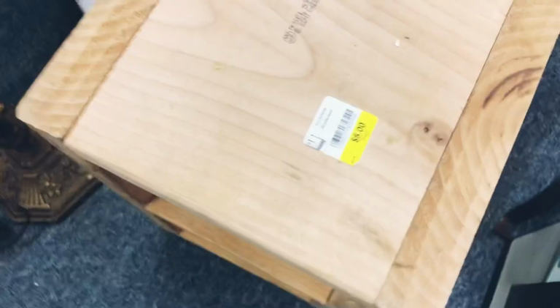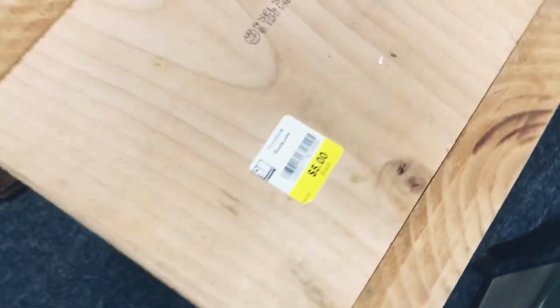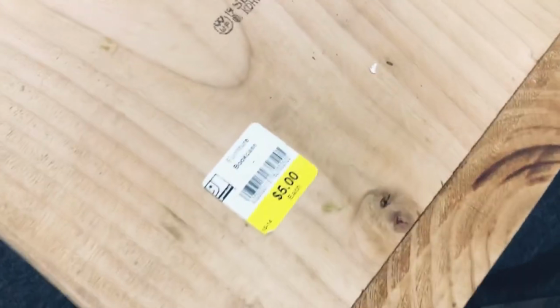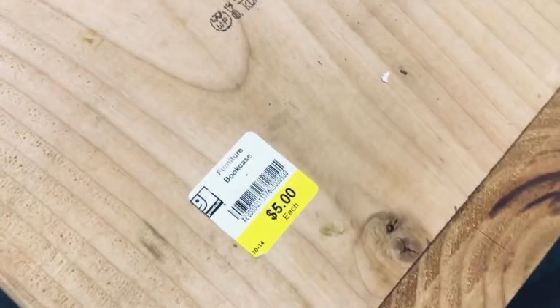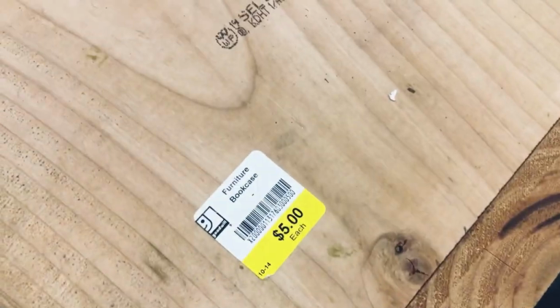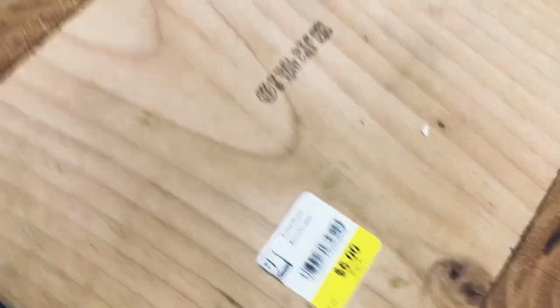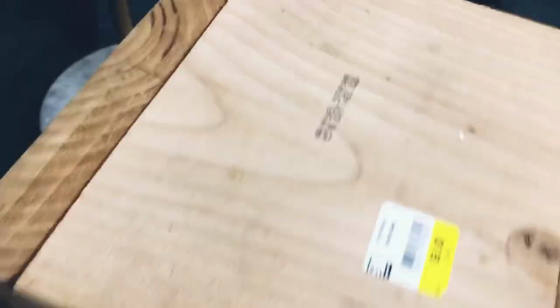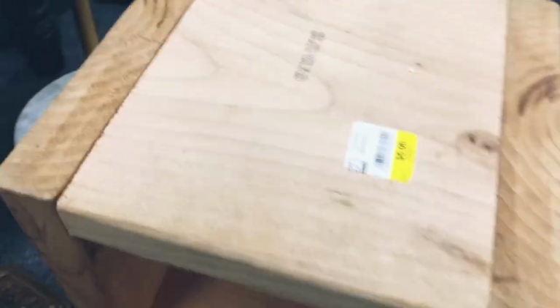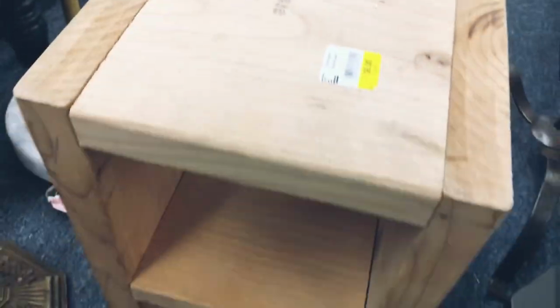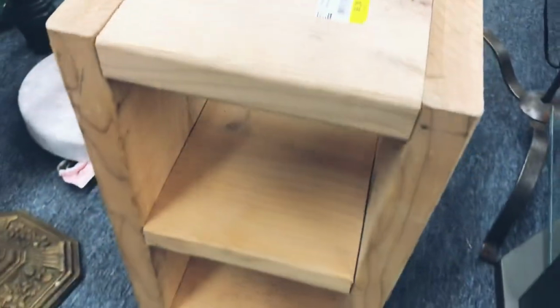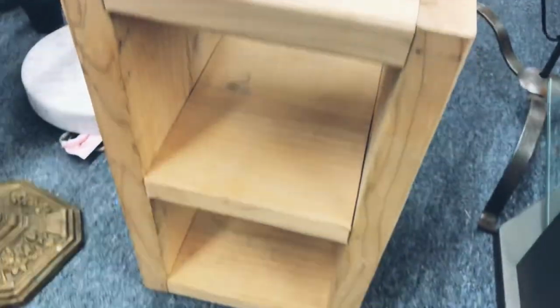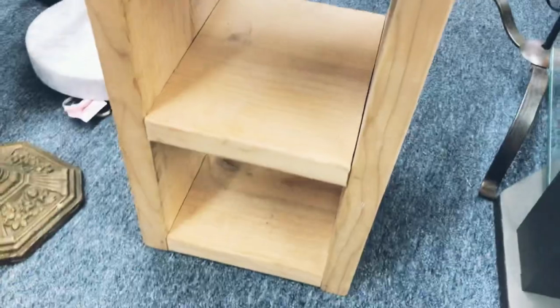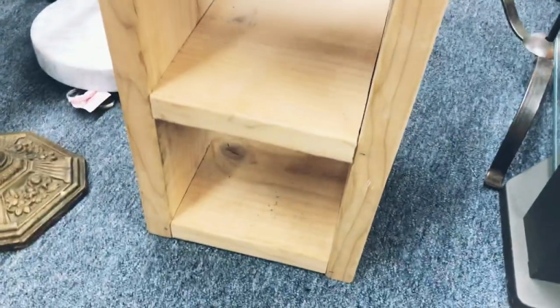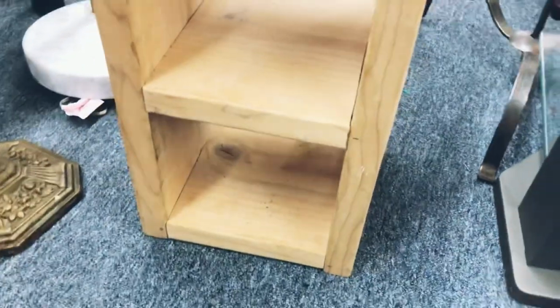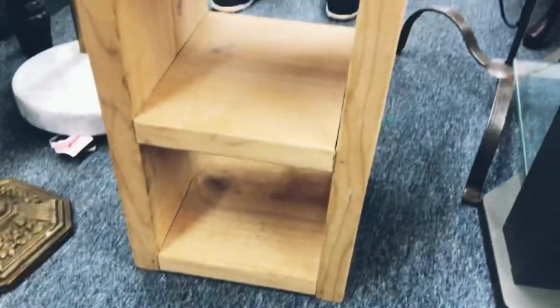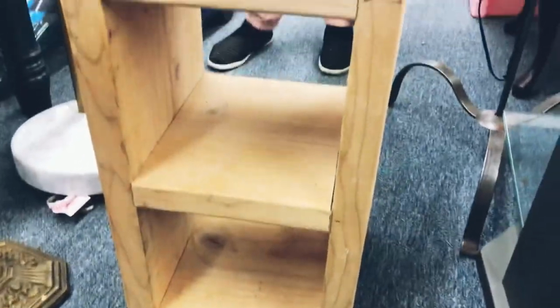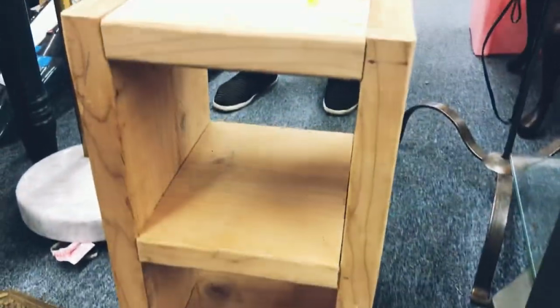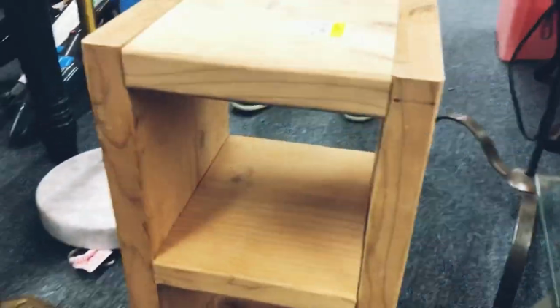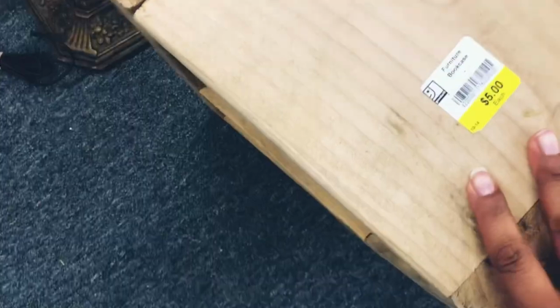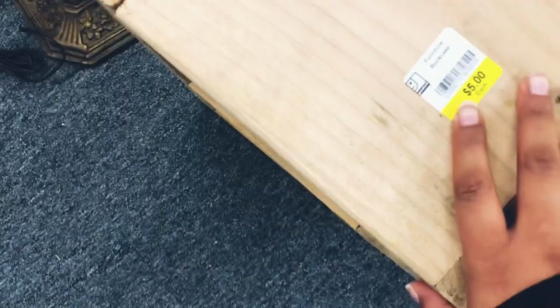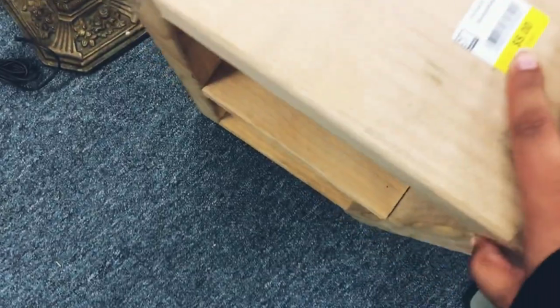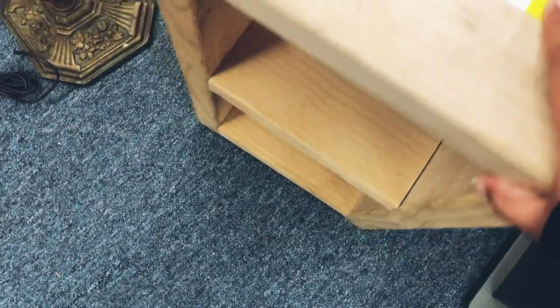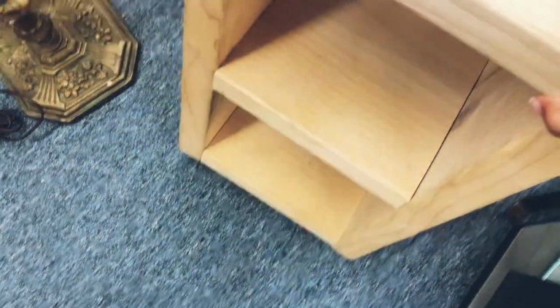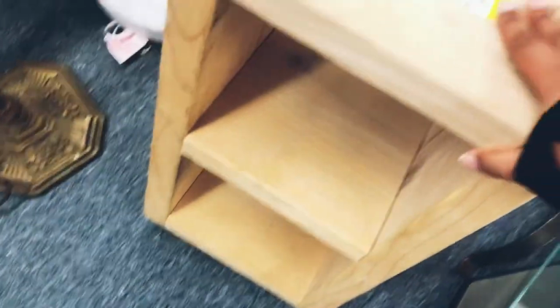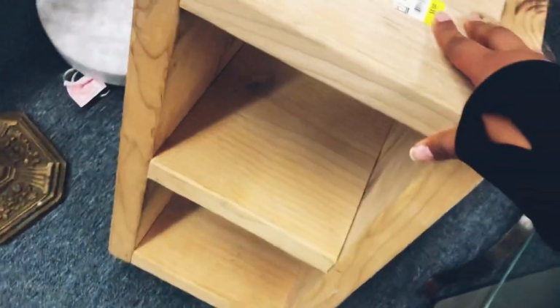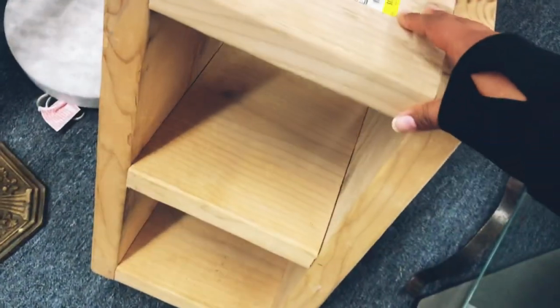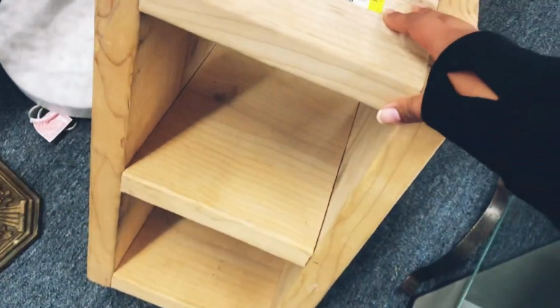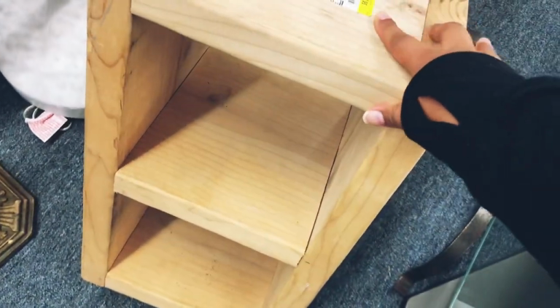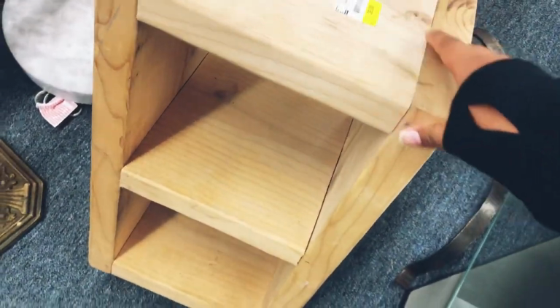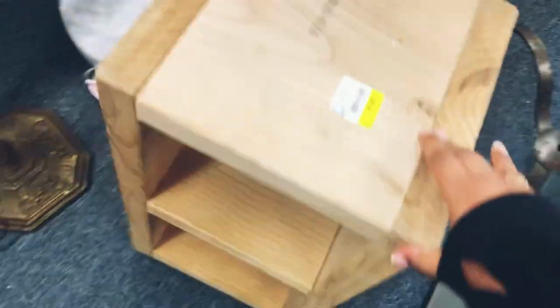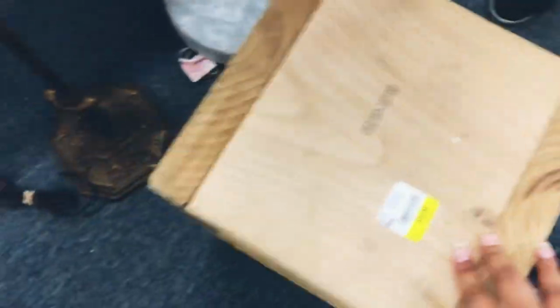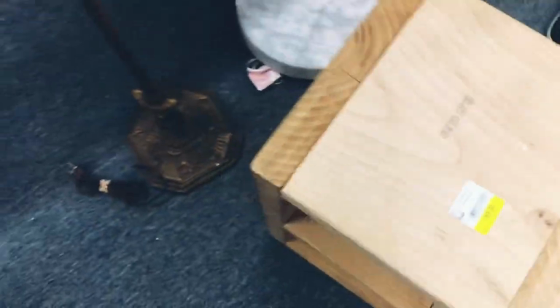This wooden block automatically gave me very modern Scandinavian vibes. It would look perfect as a side table, and for only five dollars I had to pick it up.